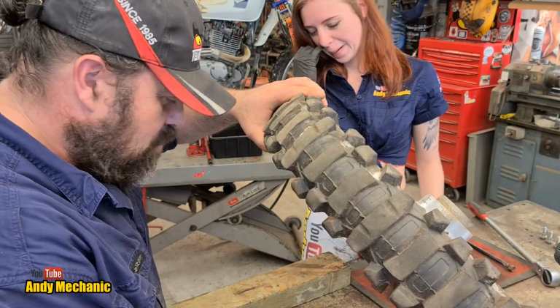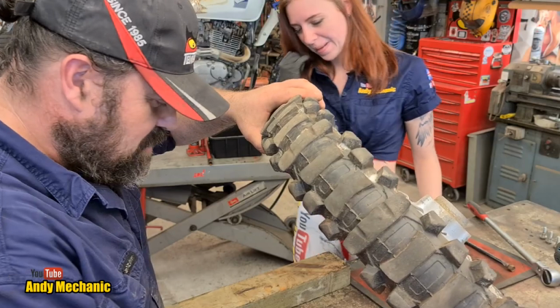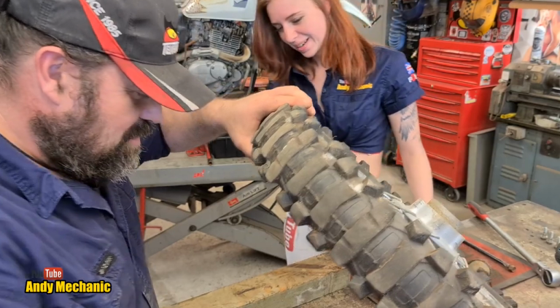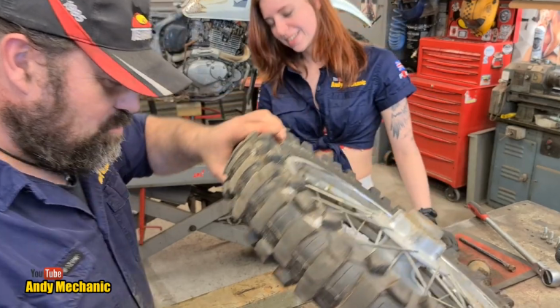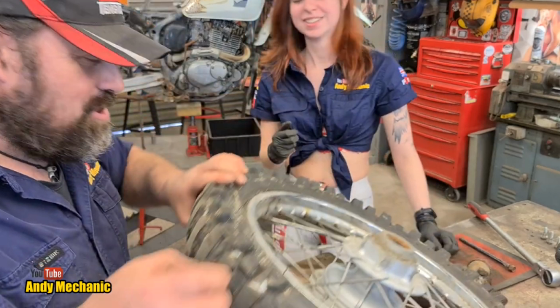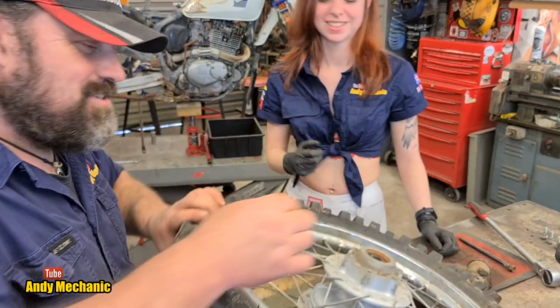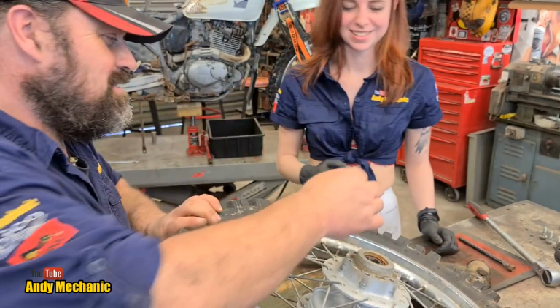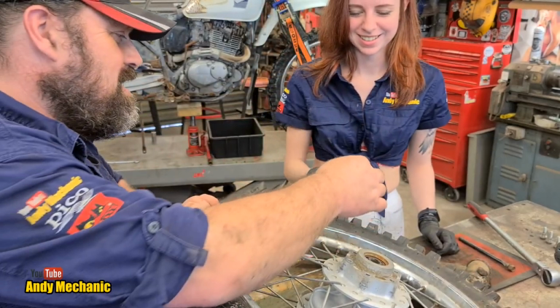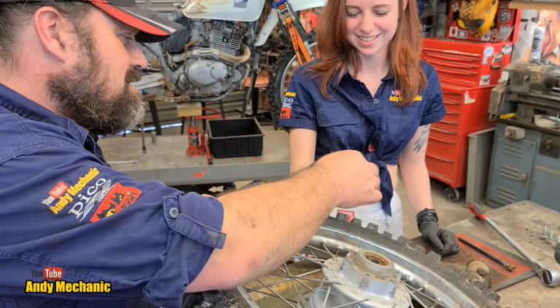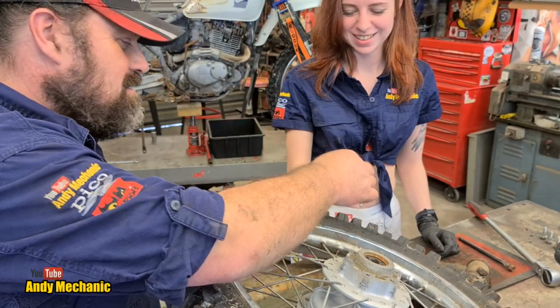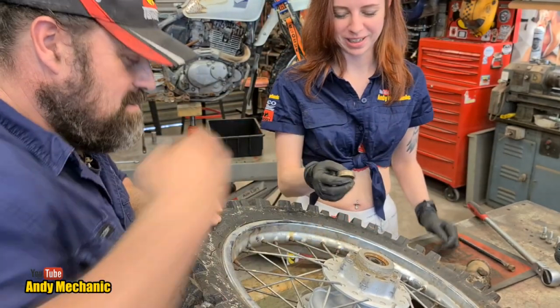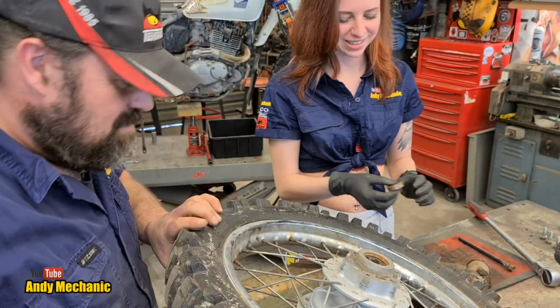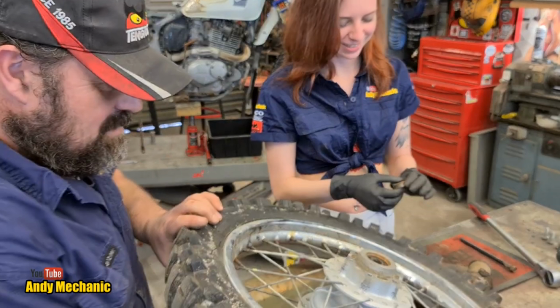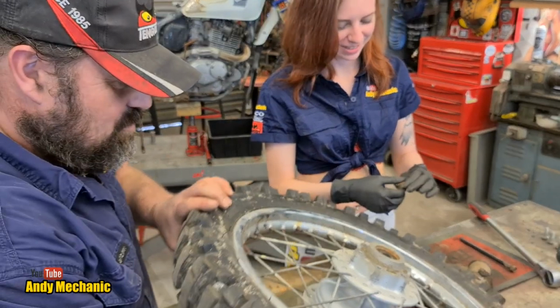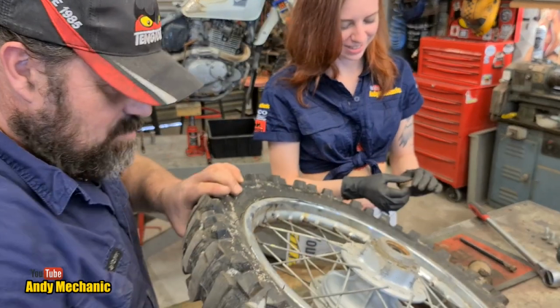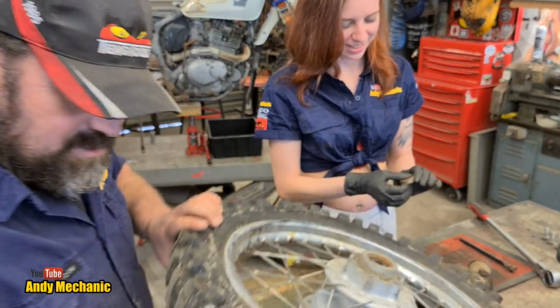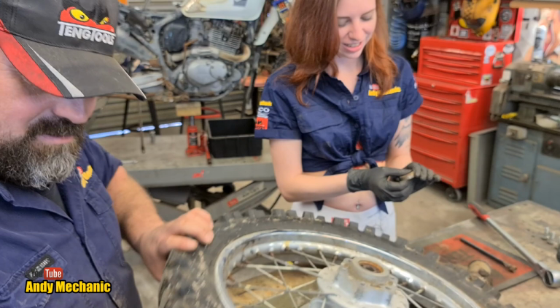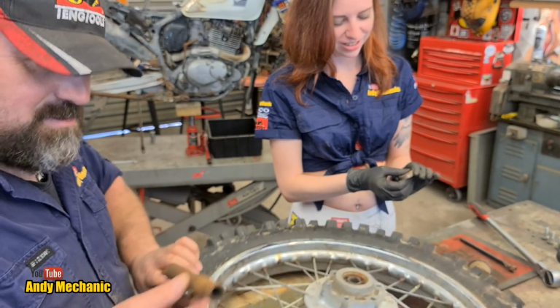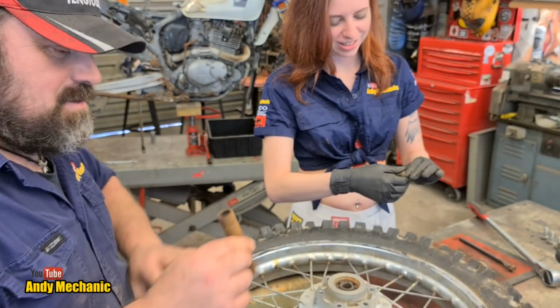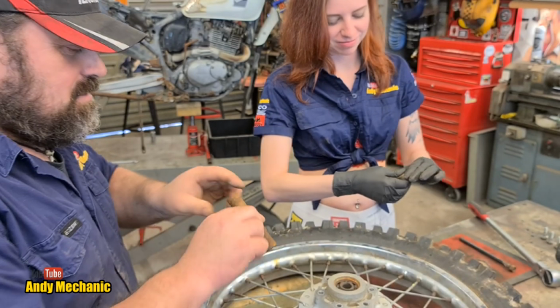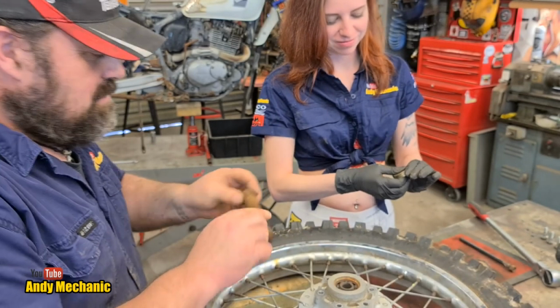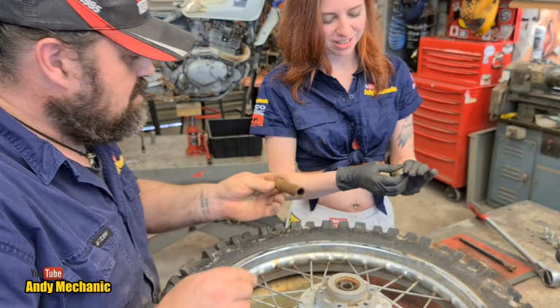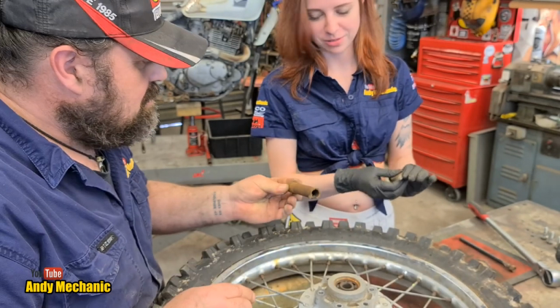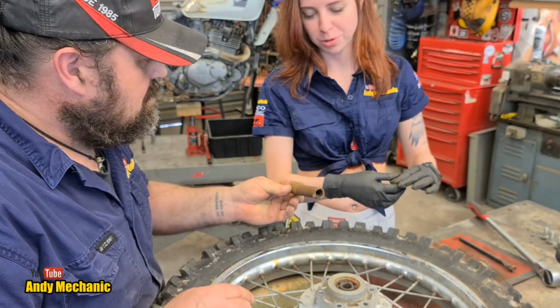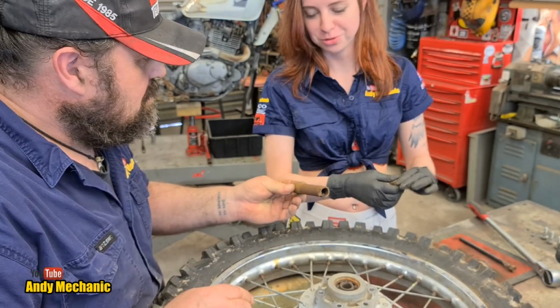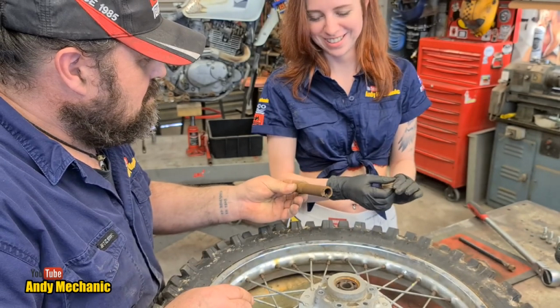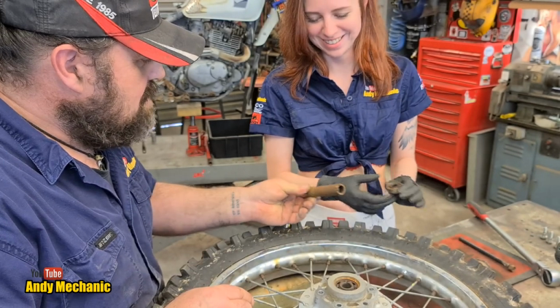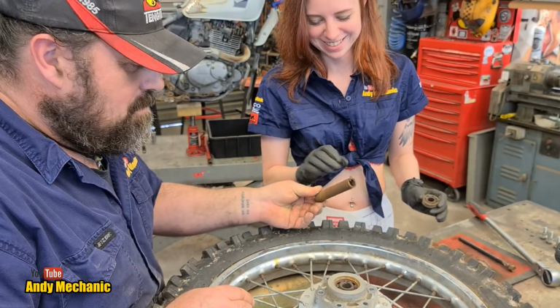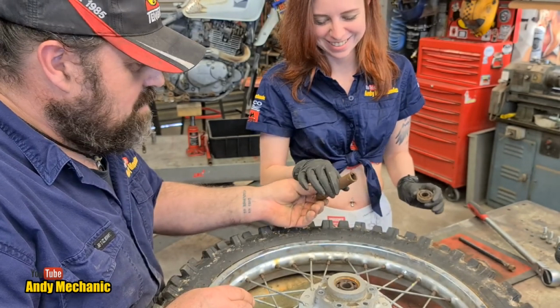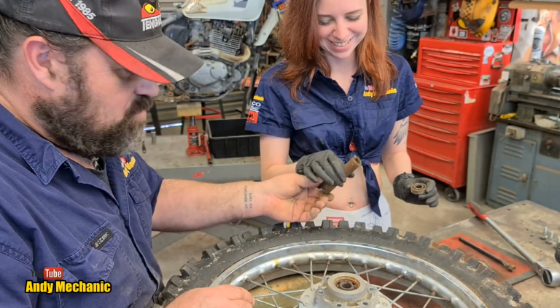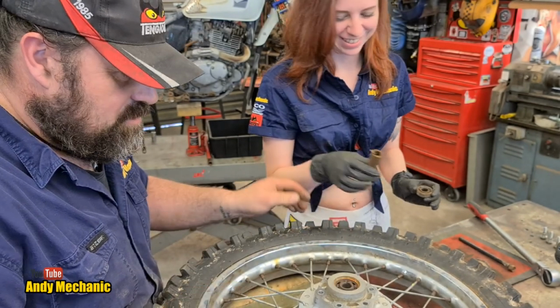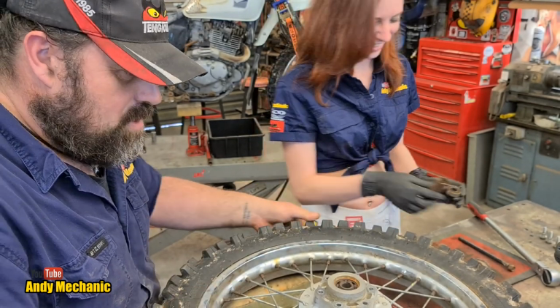Holy shit — look at all the rust. Look at that. That's bad. That's really bad, isn't it? It doesn't really move at all, and that's pretty rusty as well.